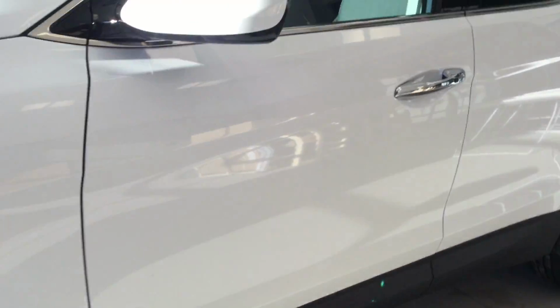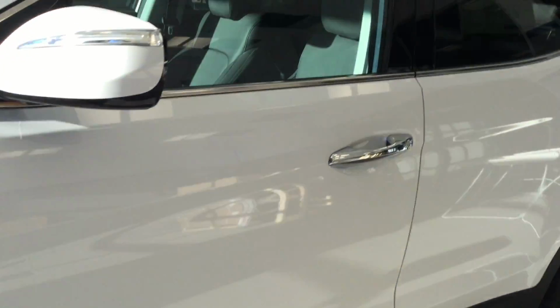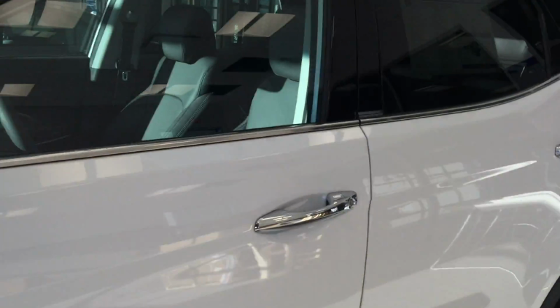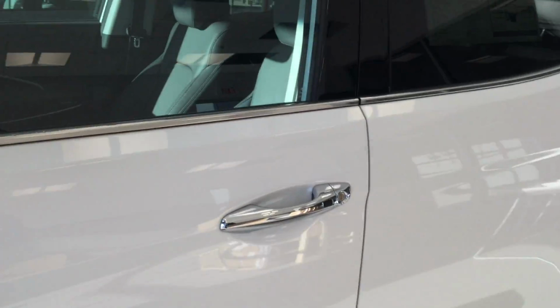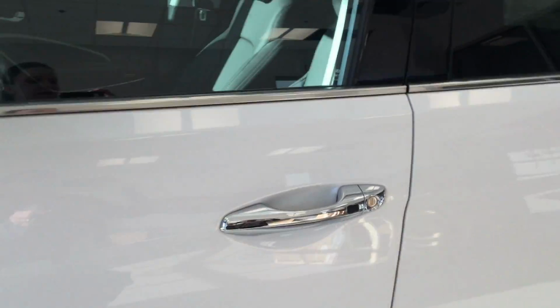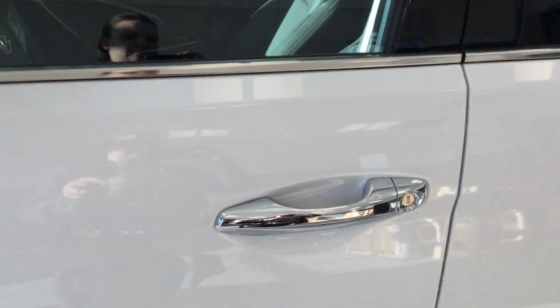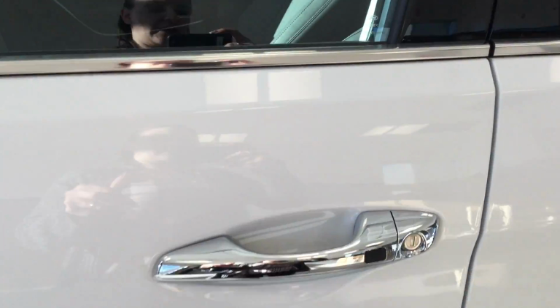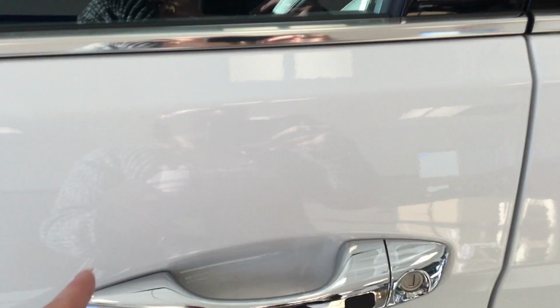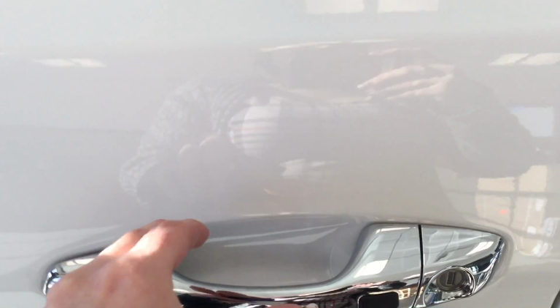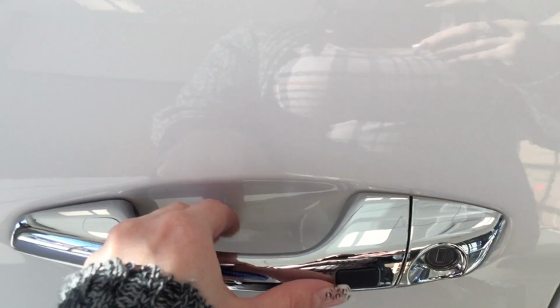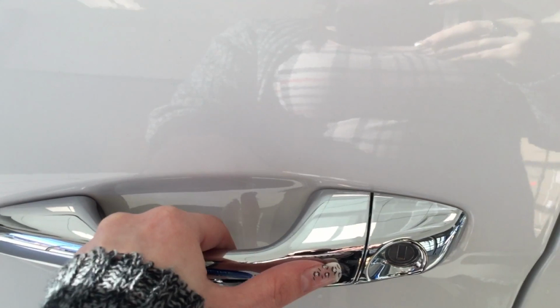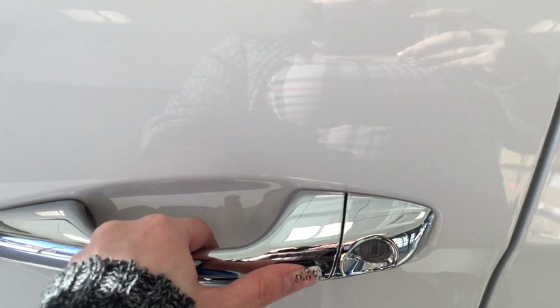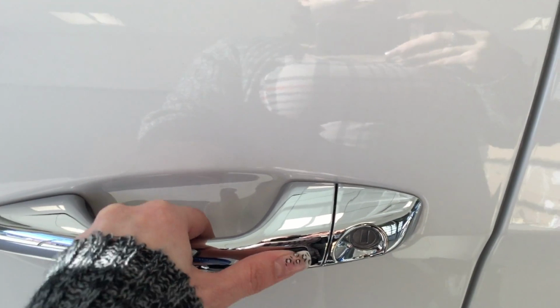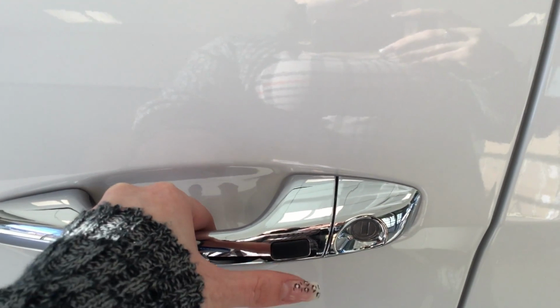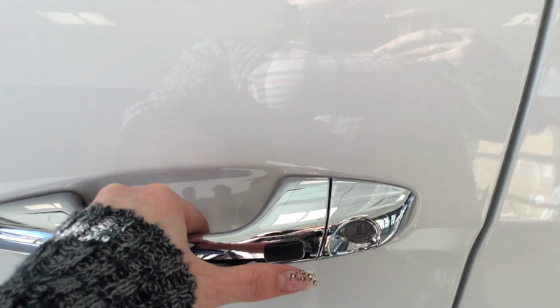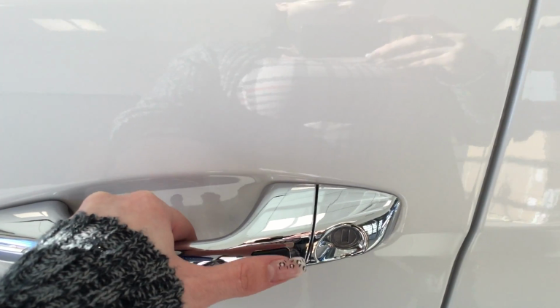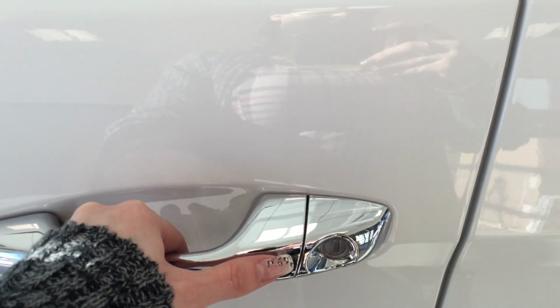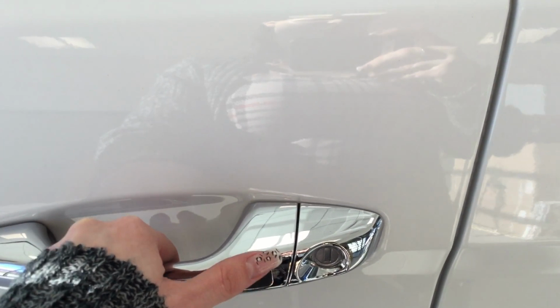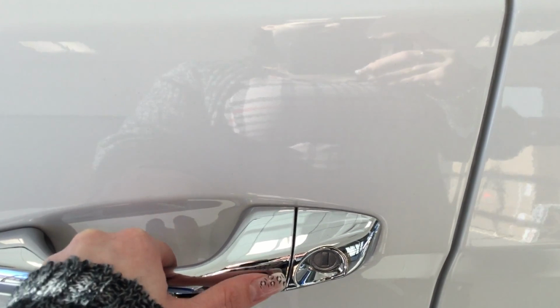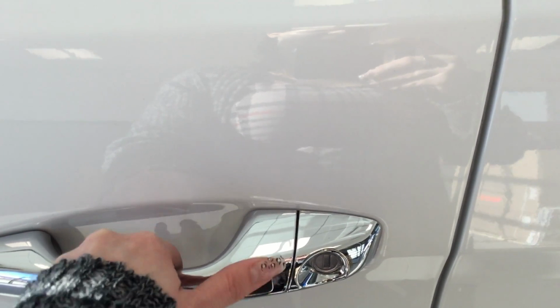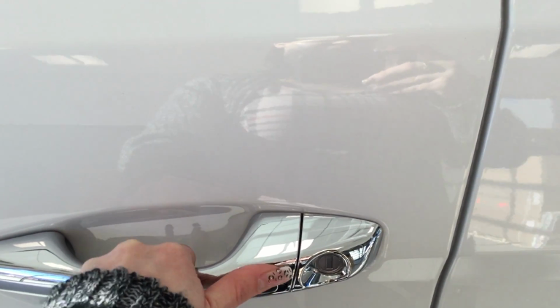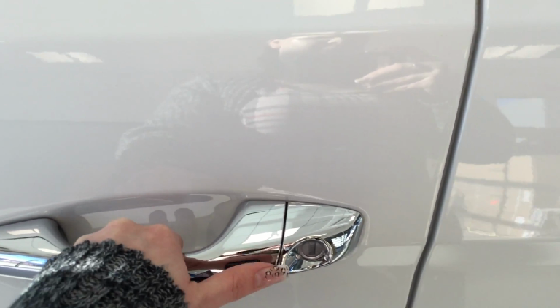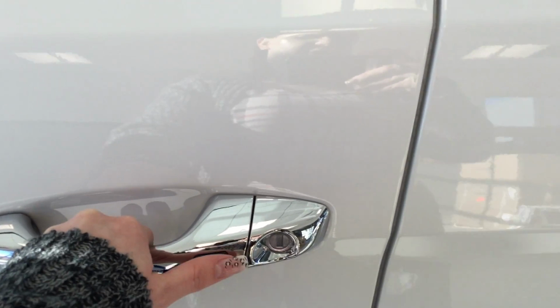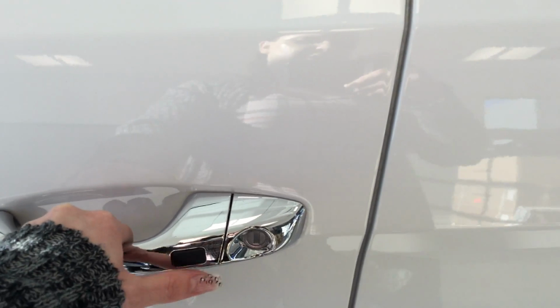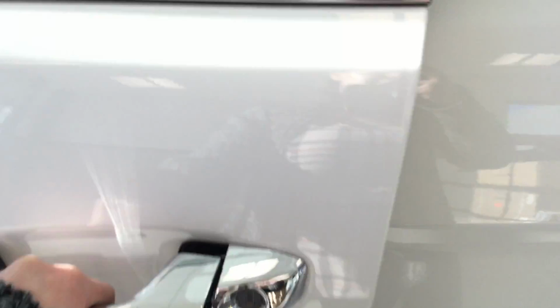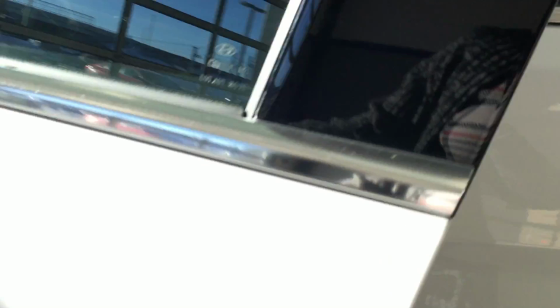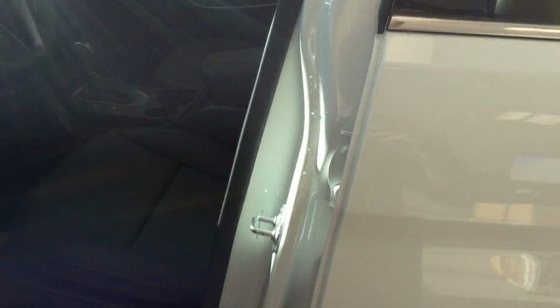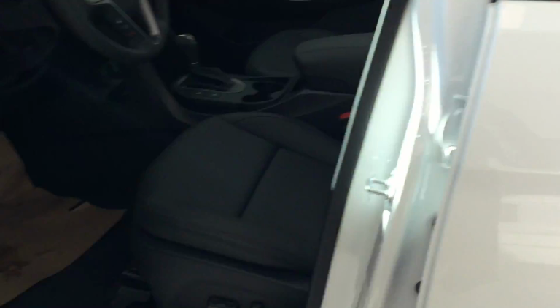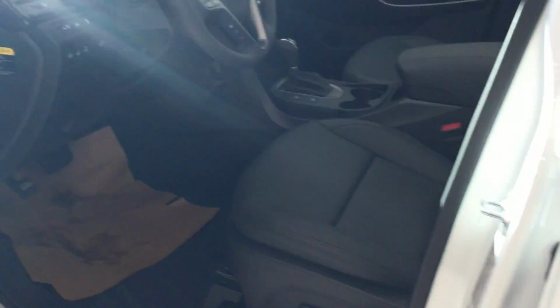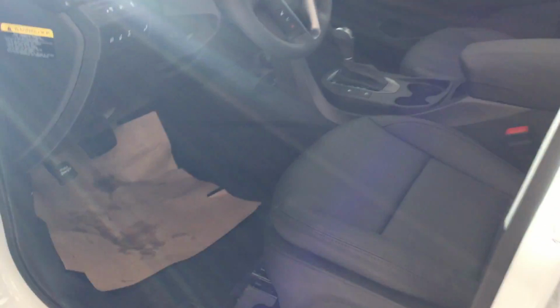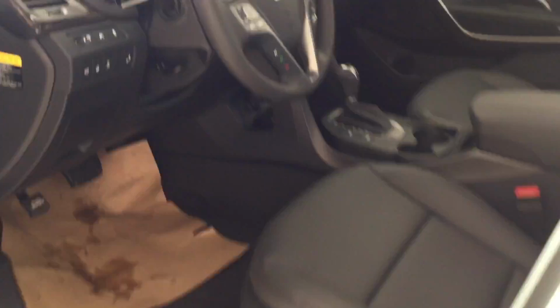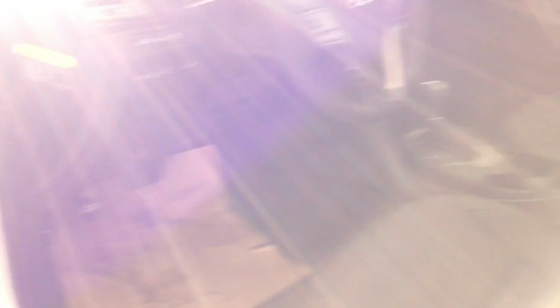We also have proximity keyless entry, so you just step right up to the vehicle and give it one push. Two pushes to unlock all the doors, pardon me.